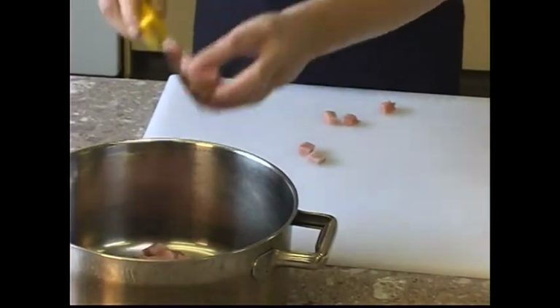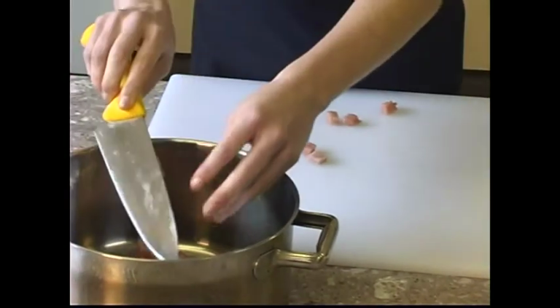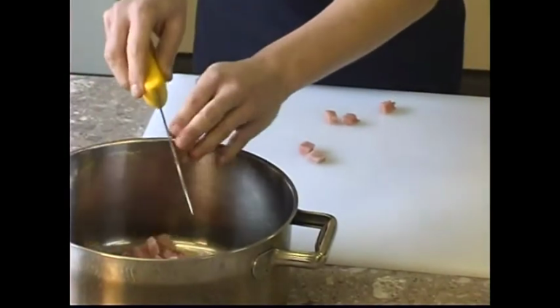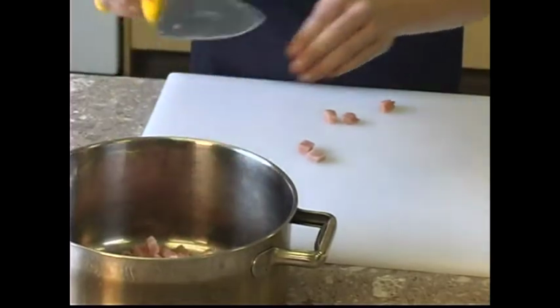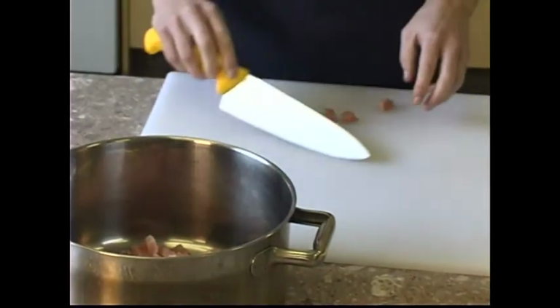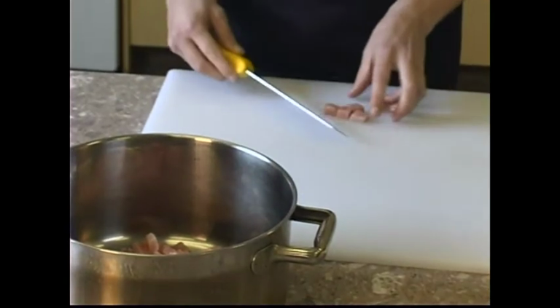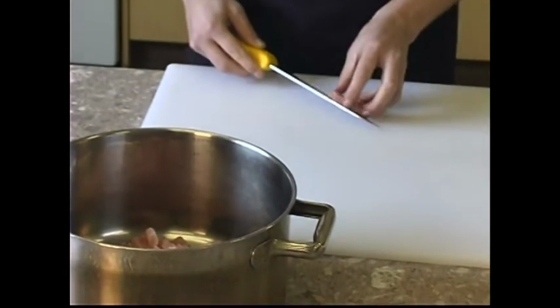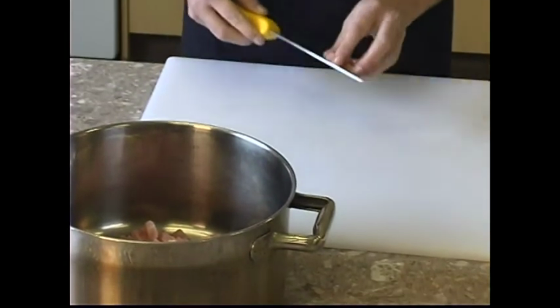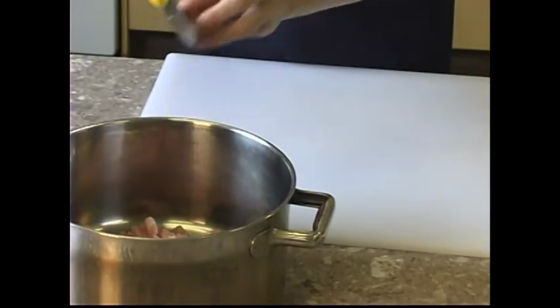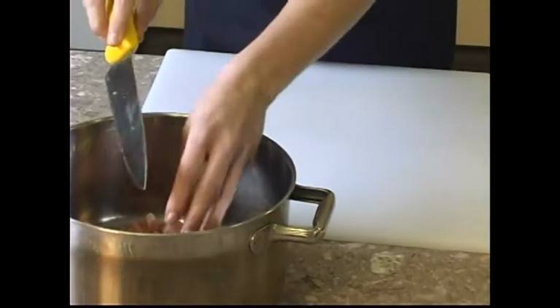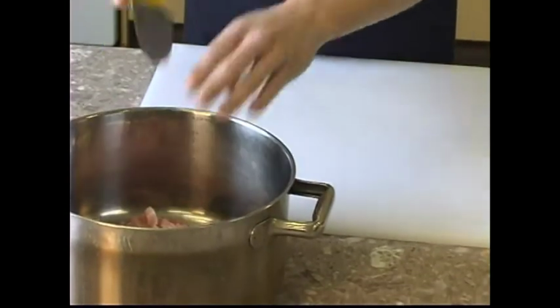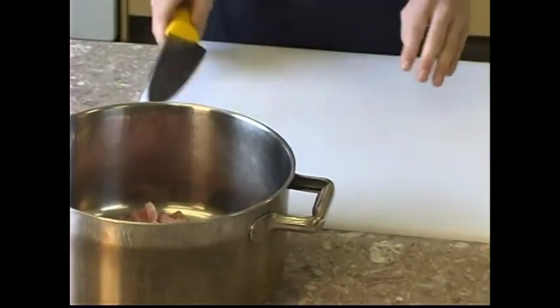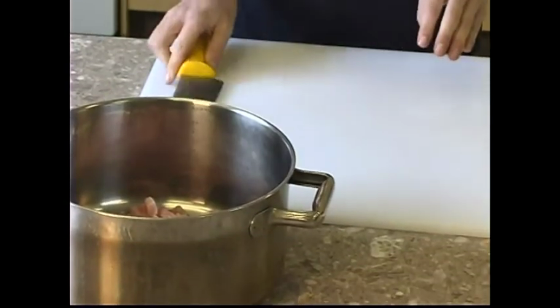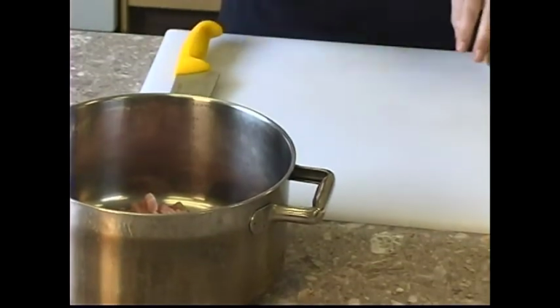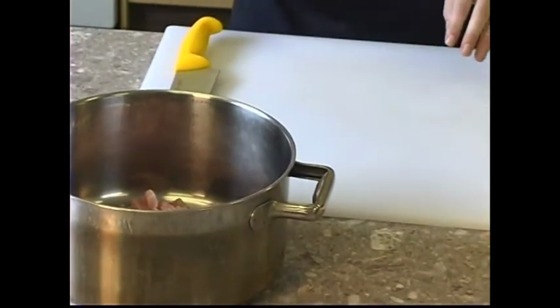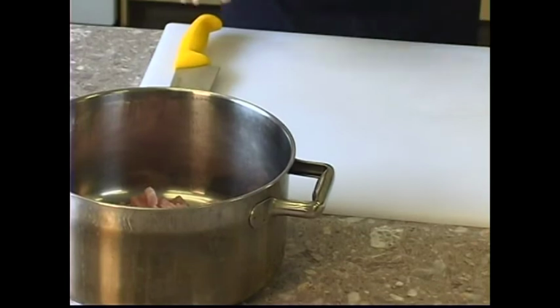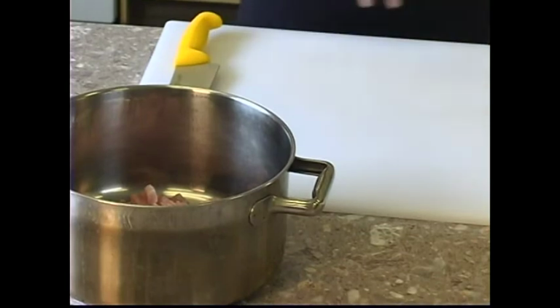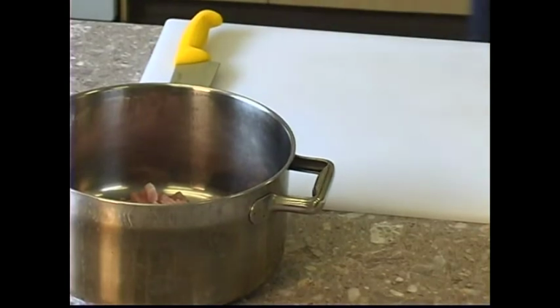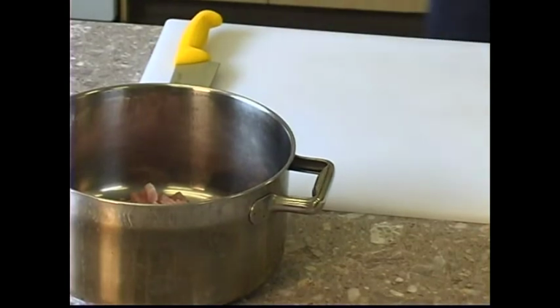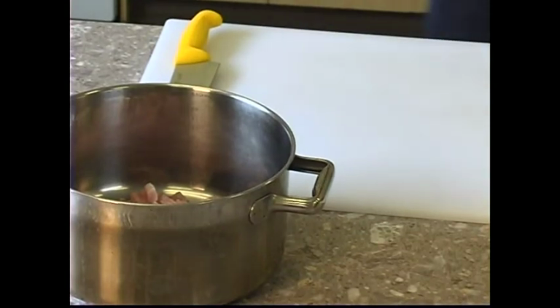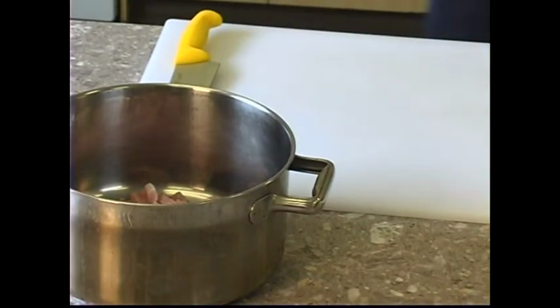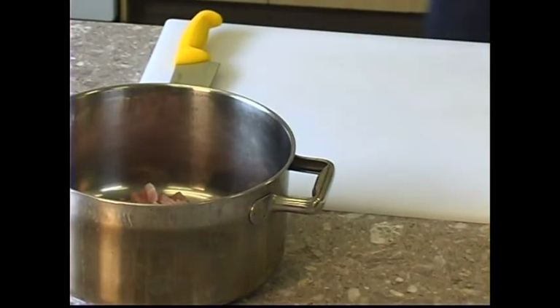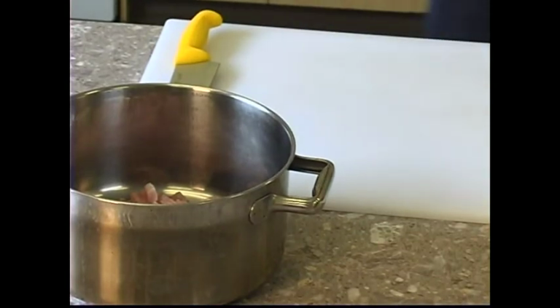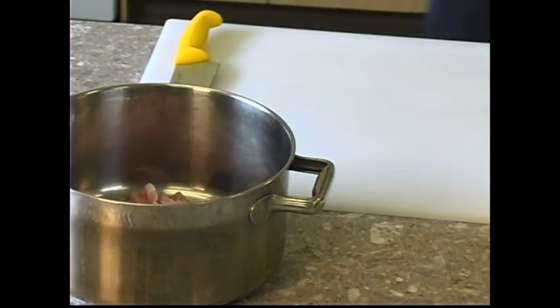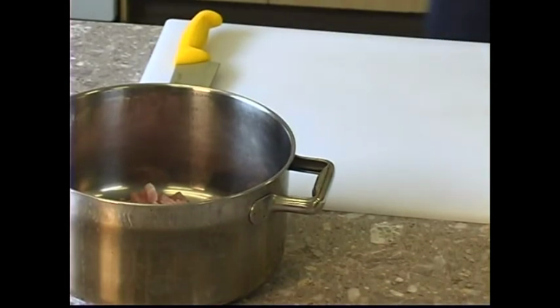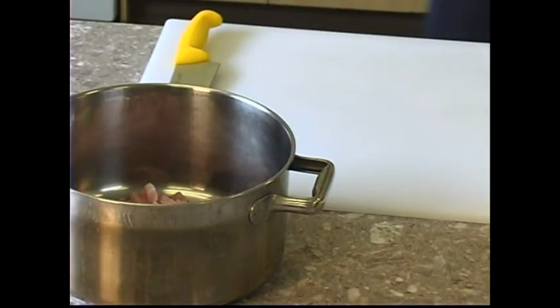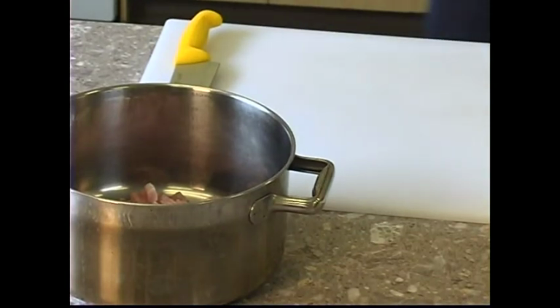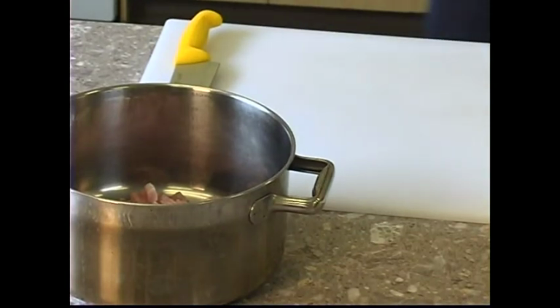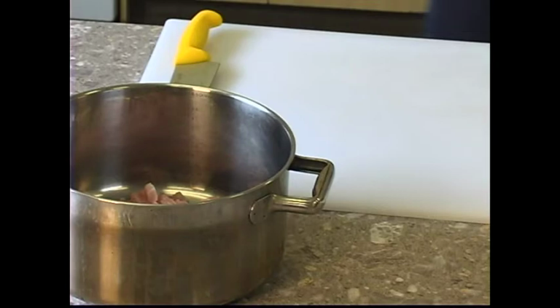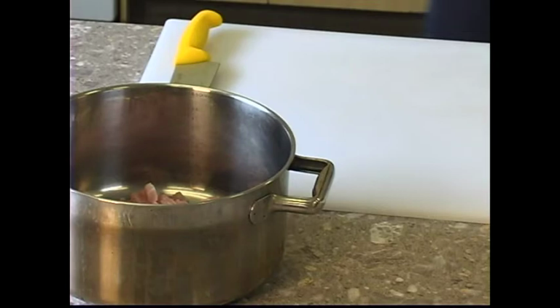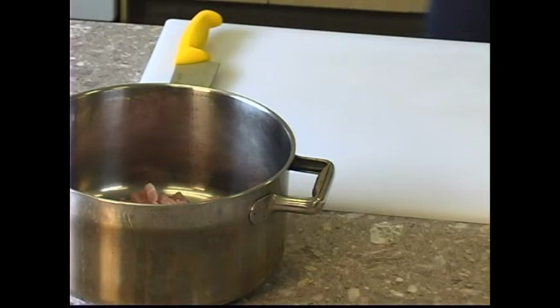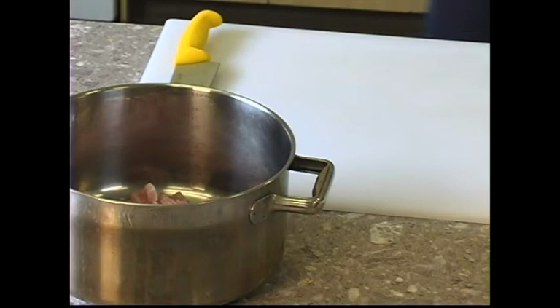Prevent cross-contamination by using separate cutting boards for meats, poultry, fruits, vegetables, and bread. Clean cutting boards in the dishwasher or scrub with hot water and soap after each use.